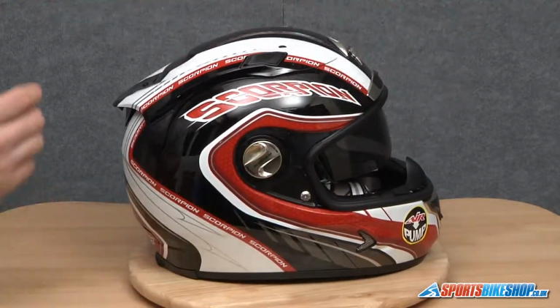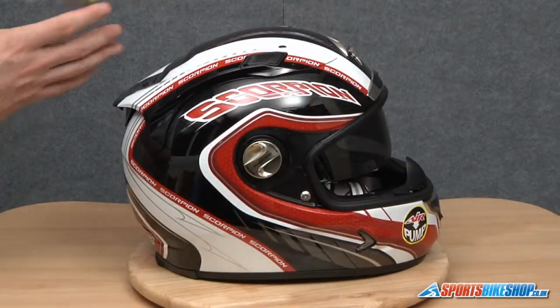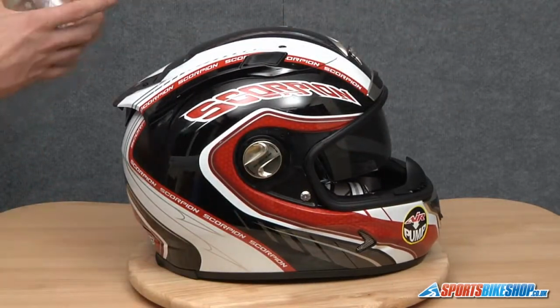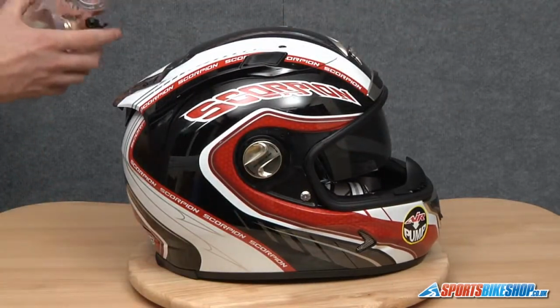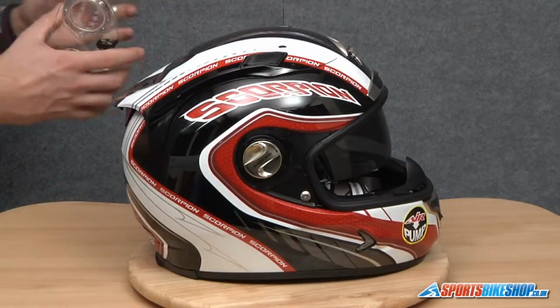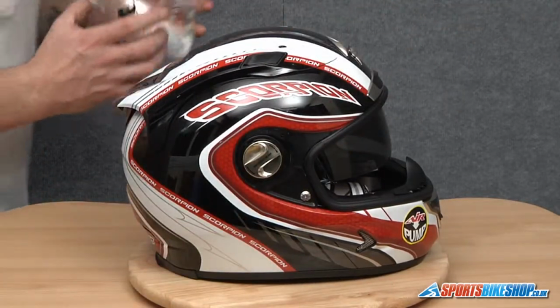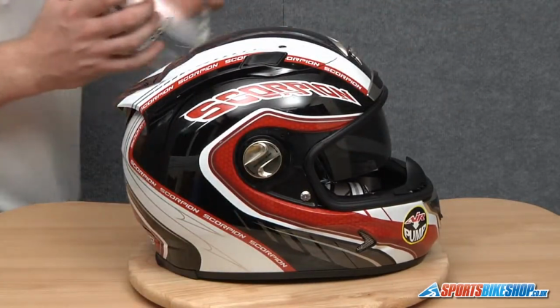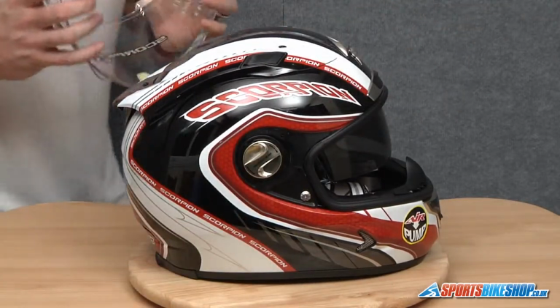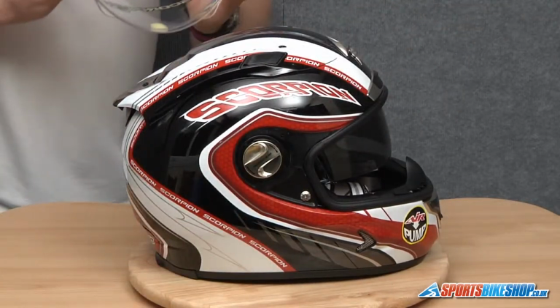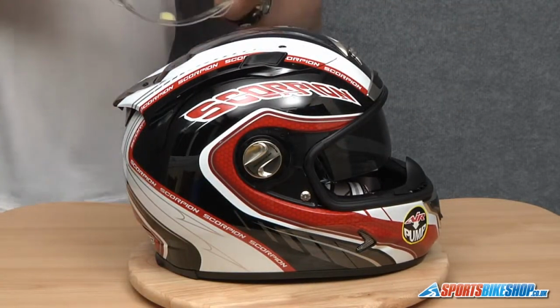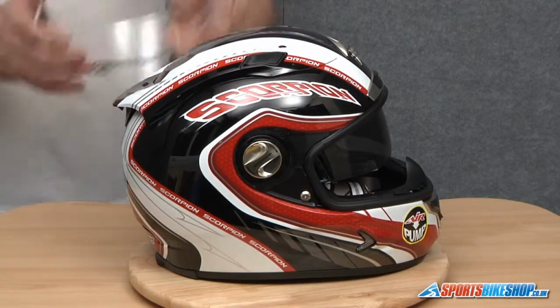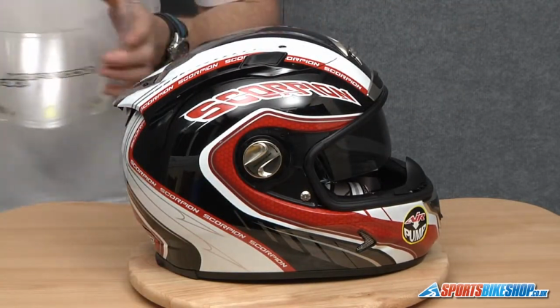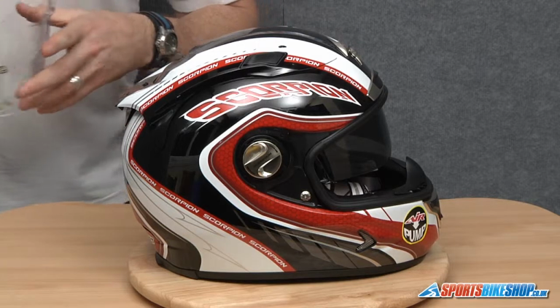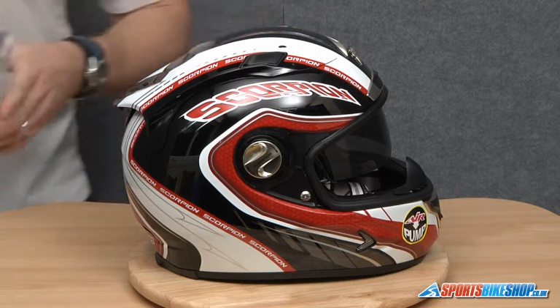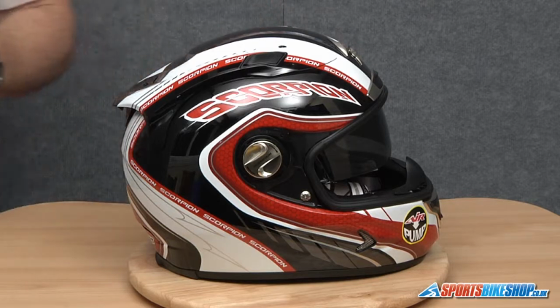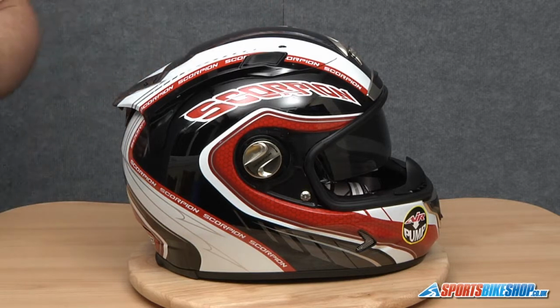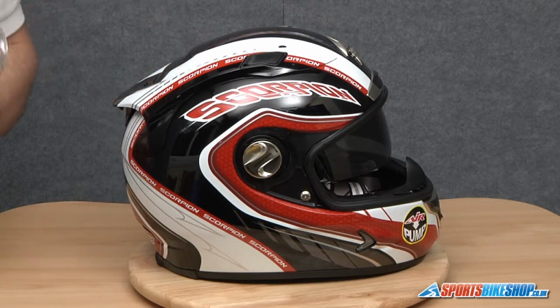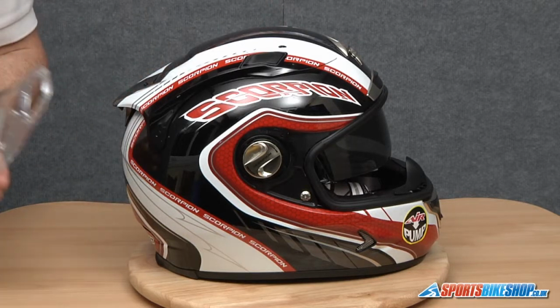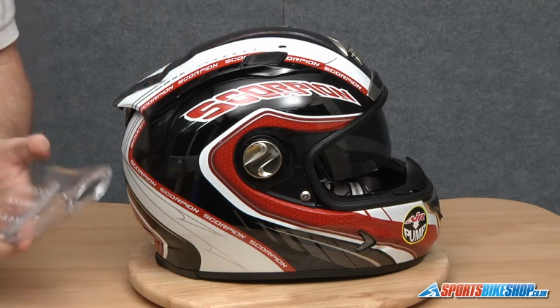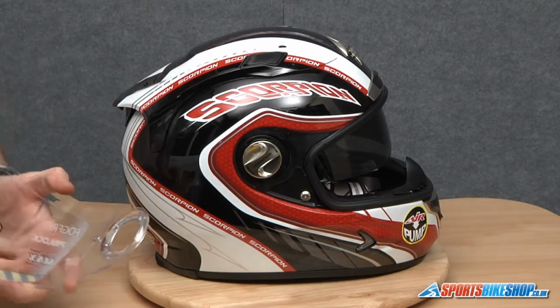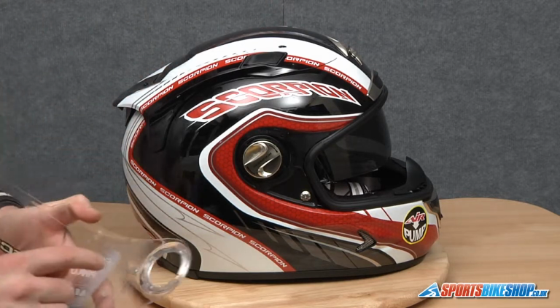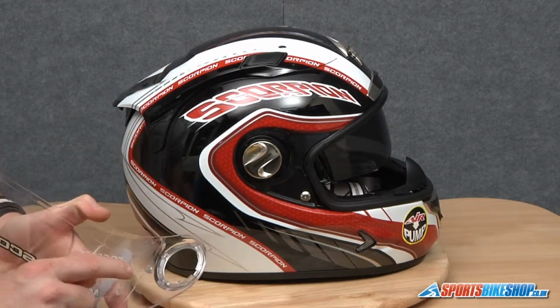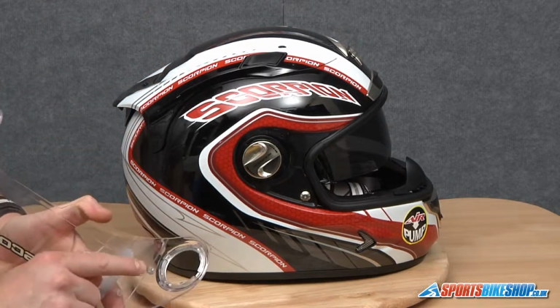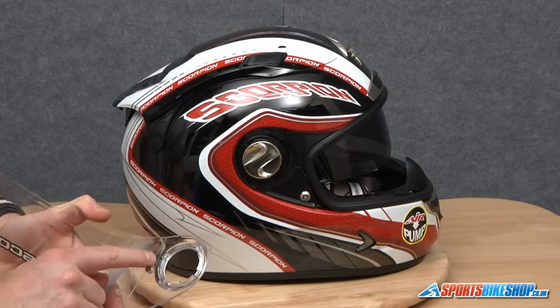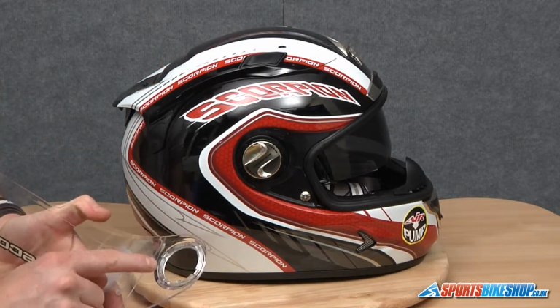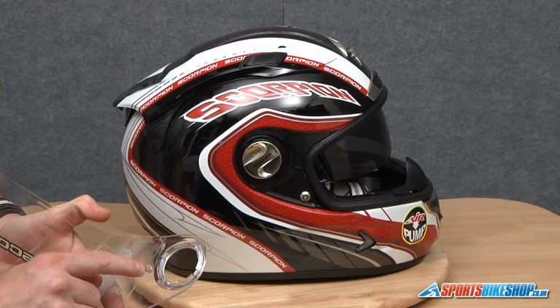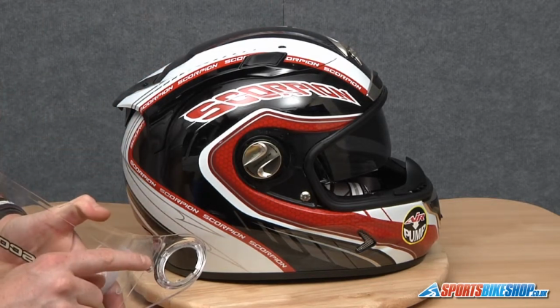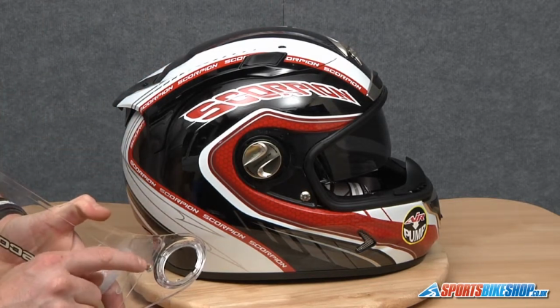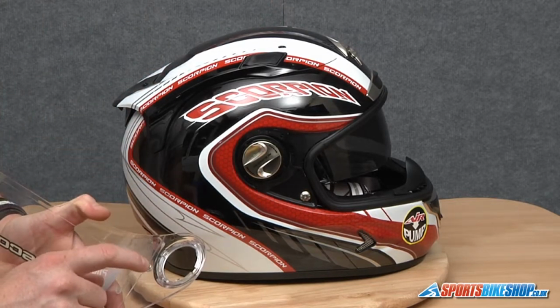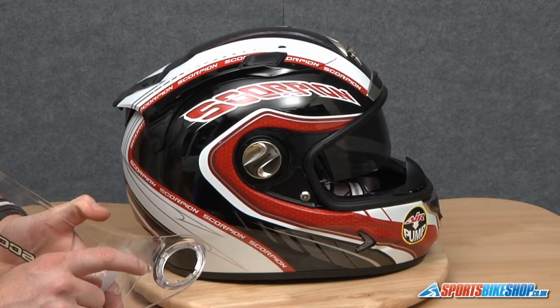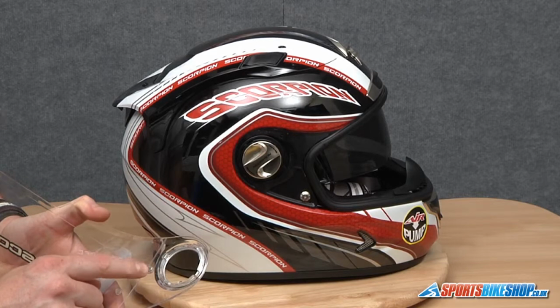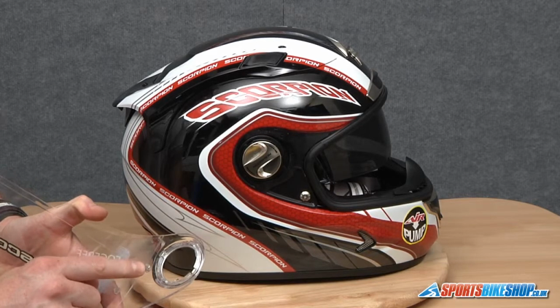There we go — so that's the visor removed. When we replace this visor, what we've got to make sure is that this smaller lug here is located first.